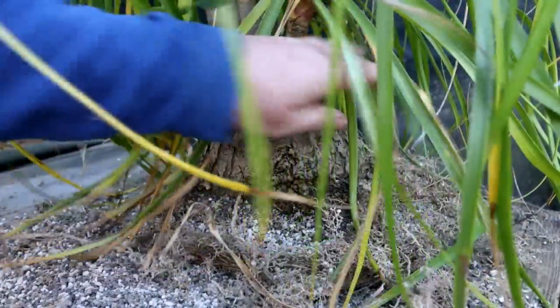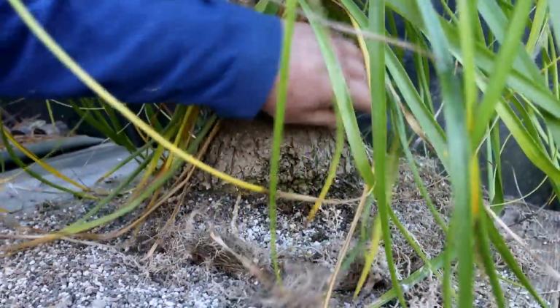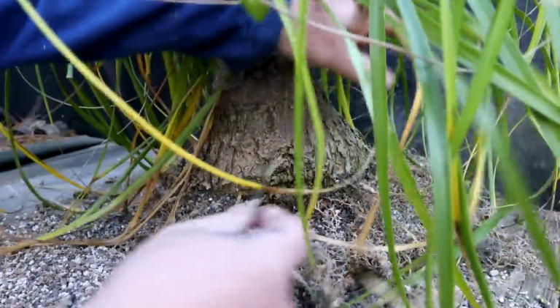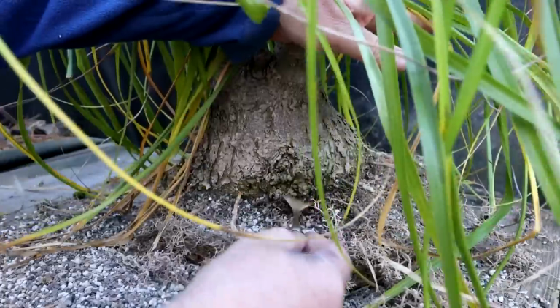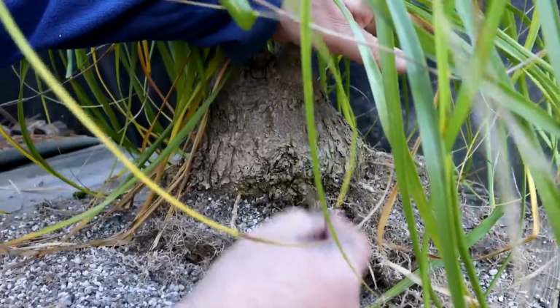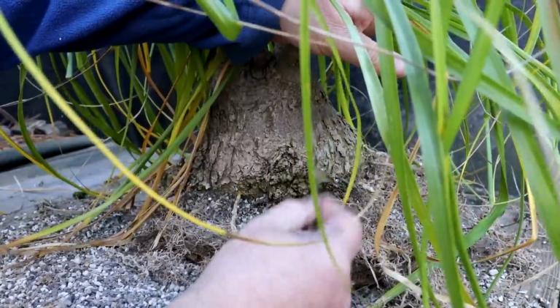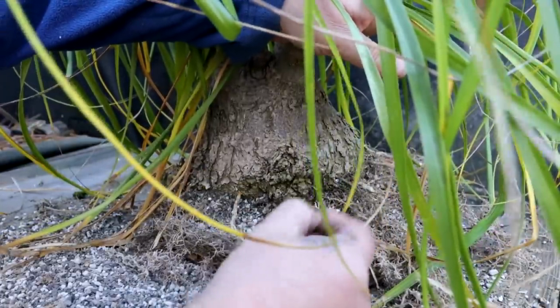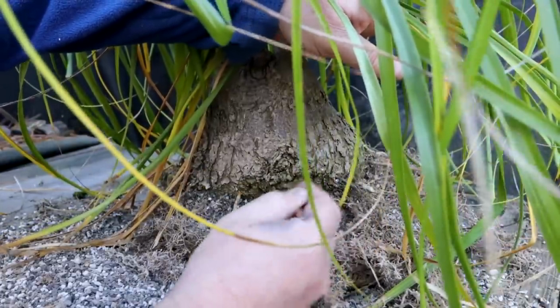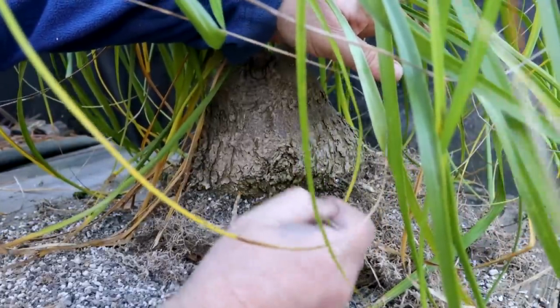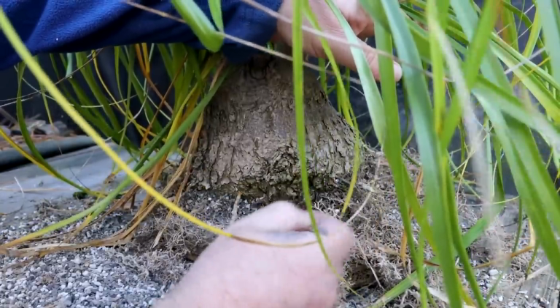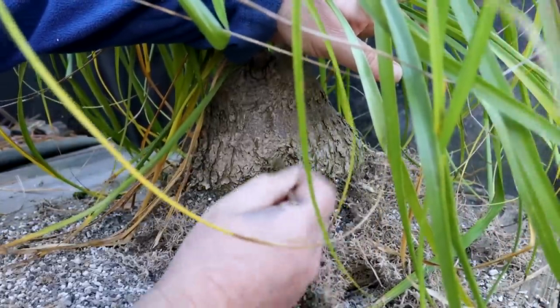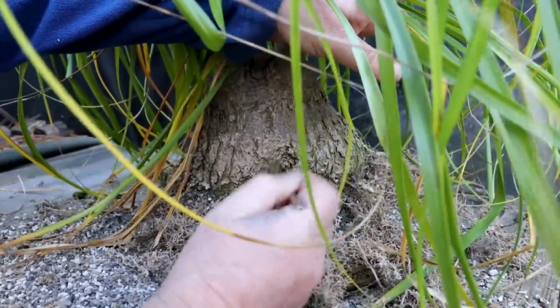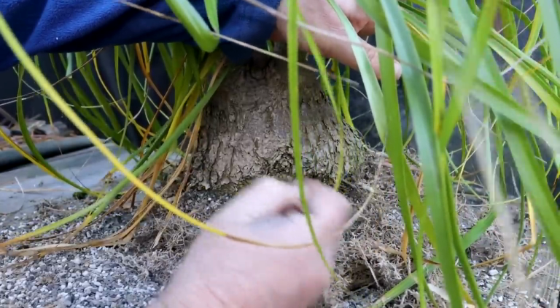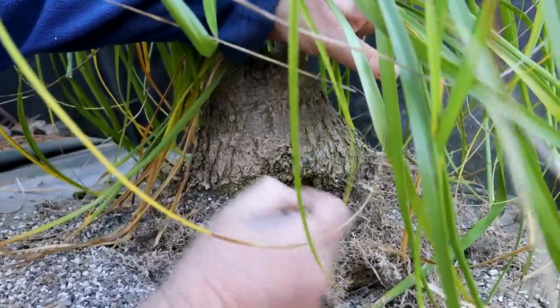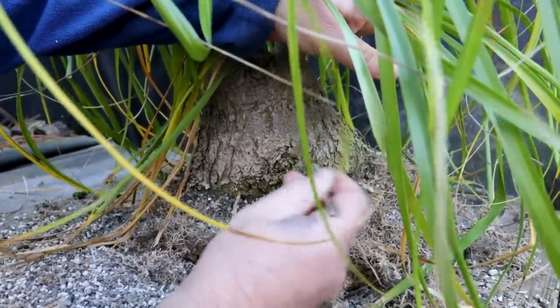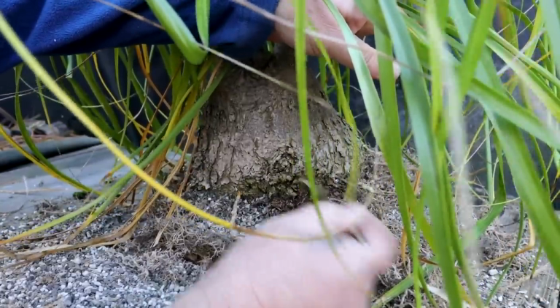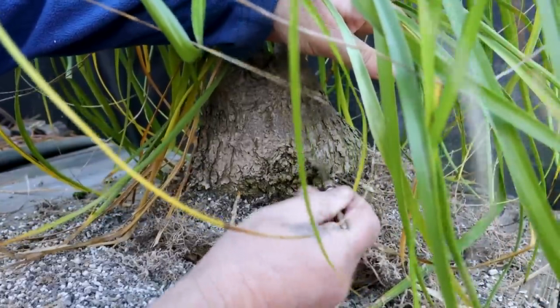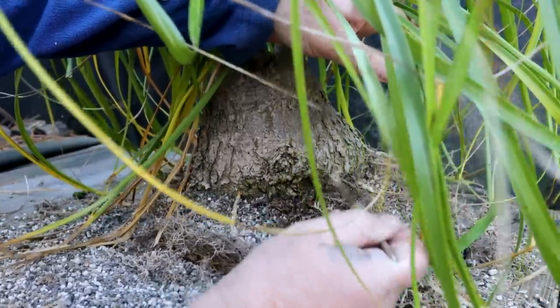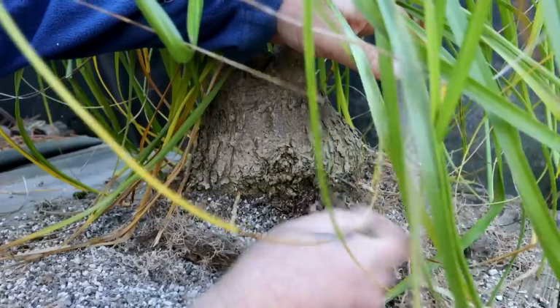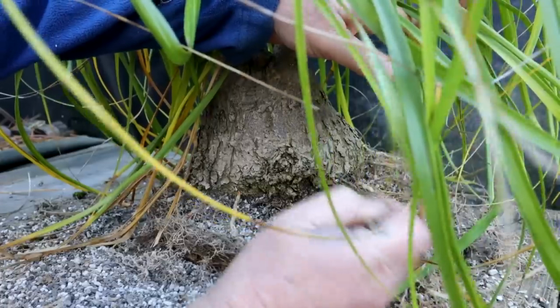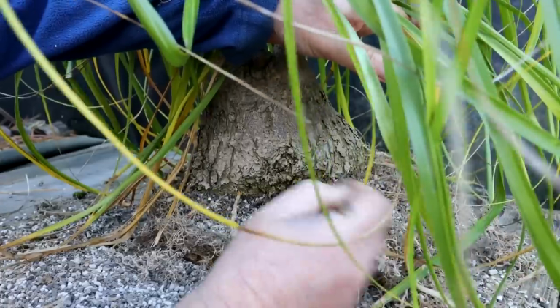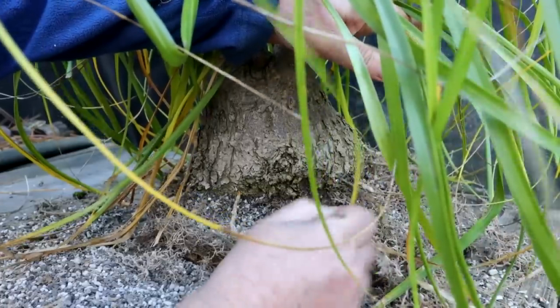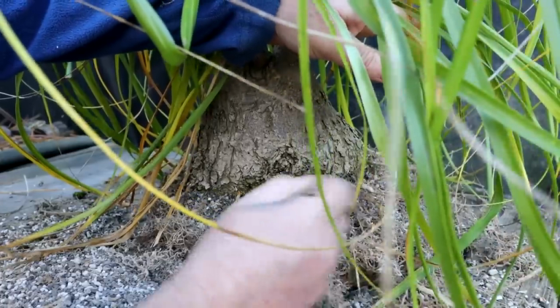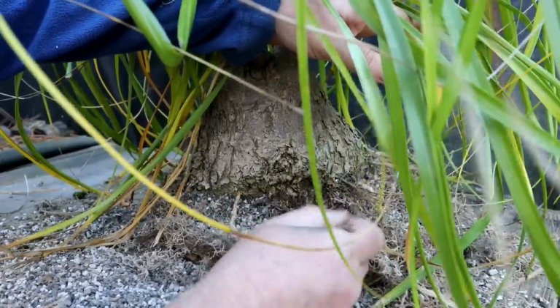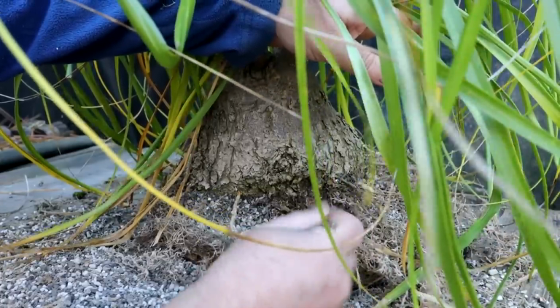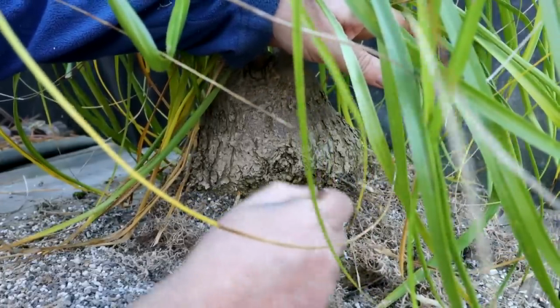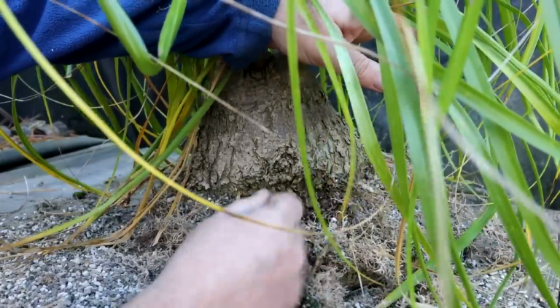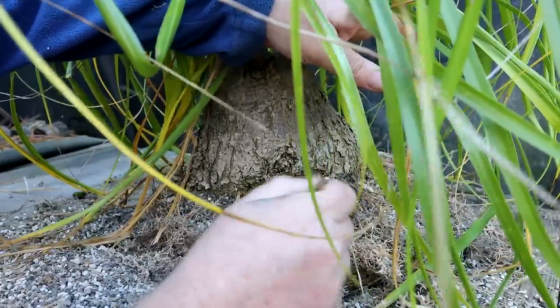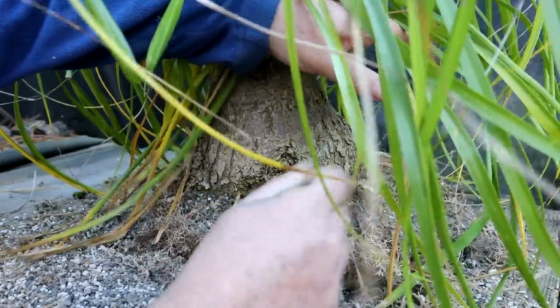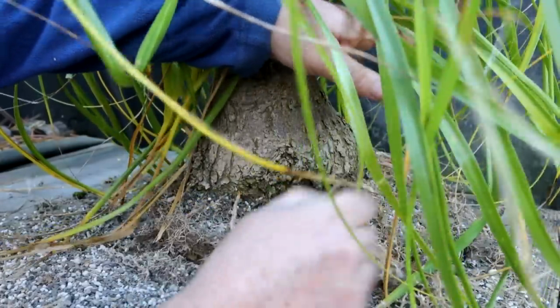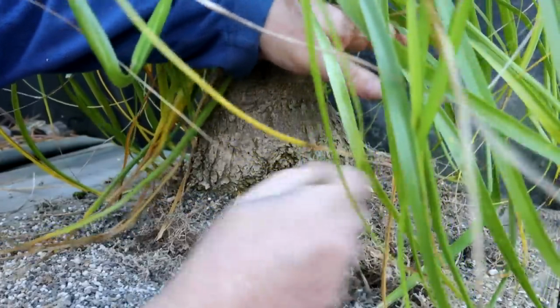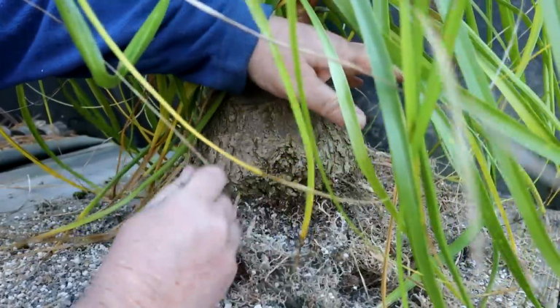Here's some of those calloused areas. You can see it's kind of like cork bark or something - it's just kind of flaking off. Maybe it's like a burl or something.